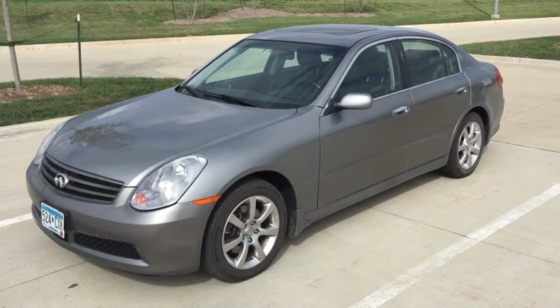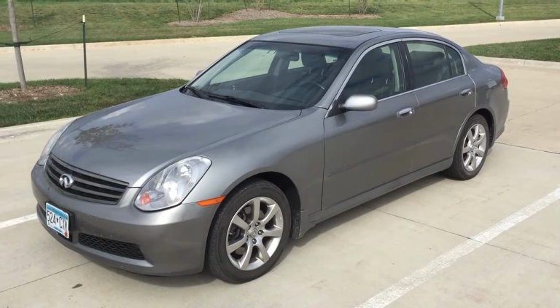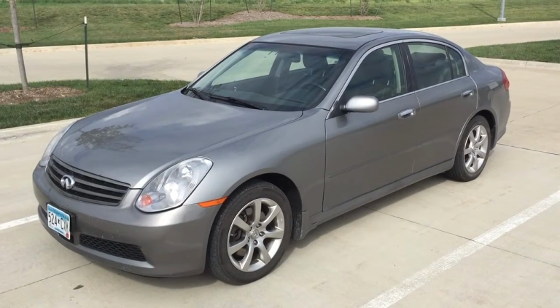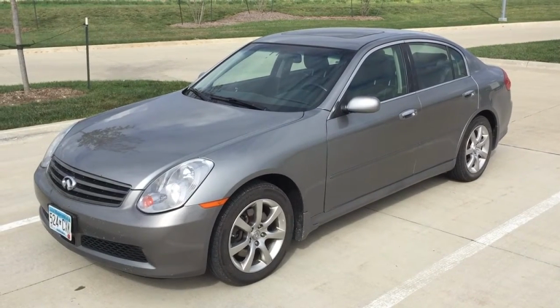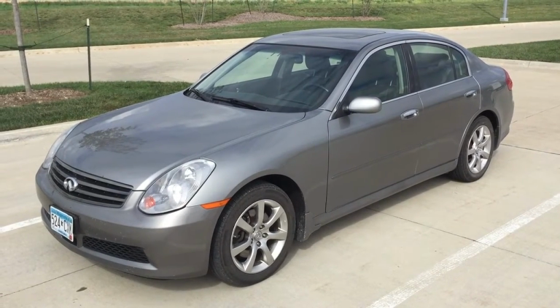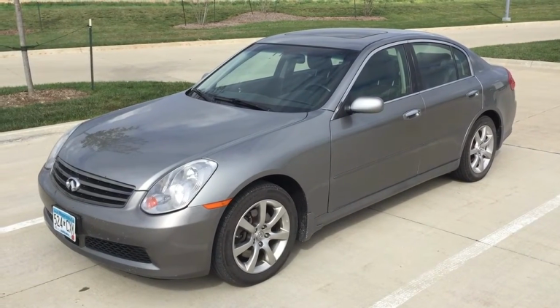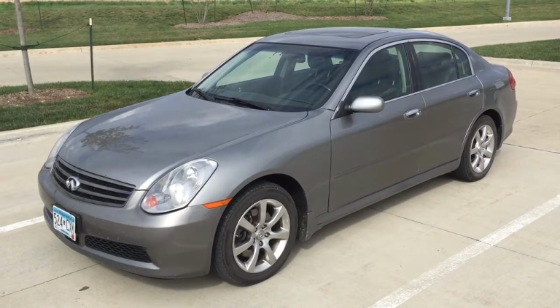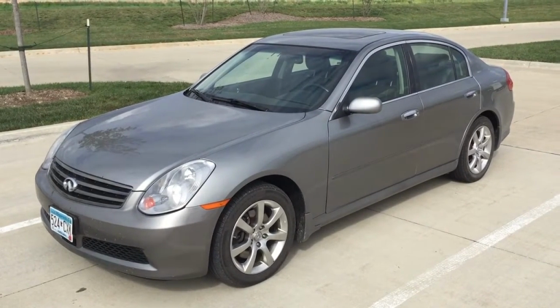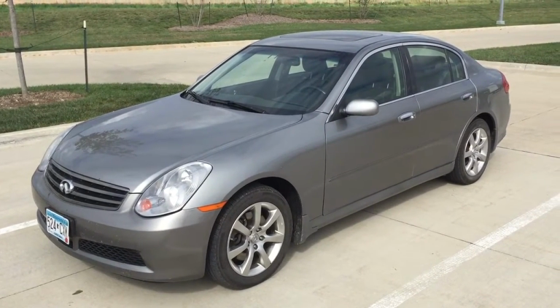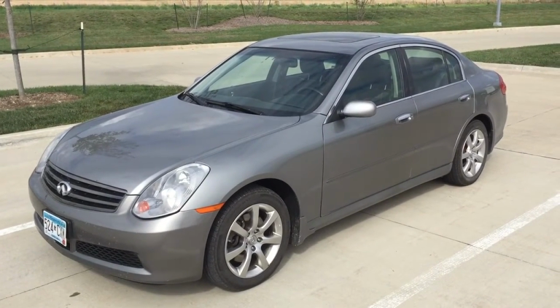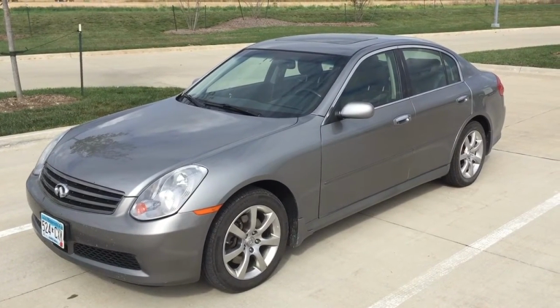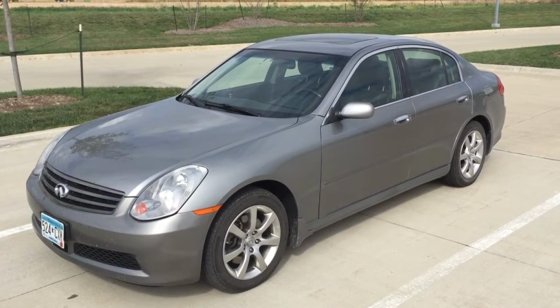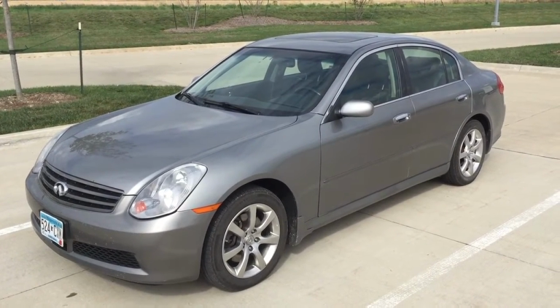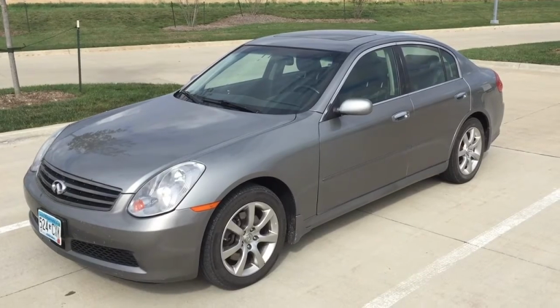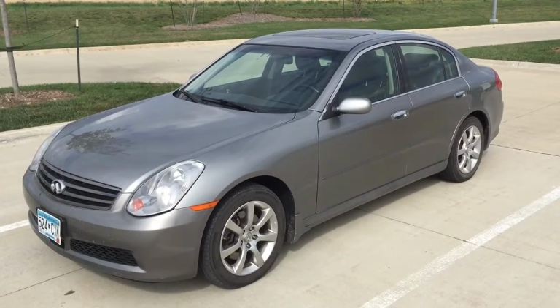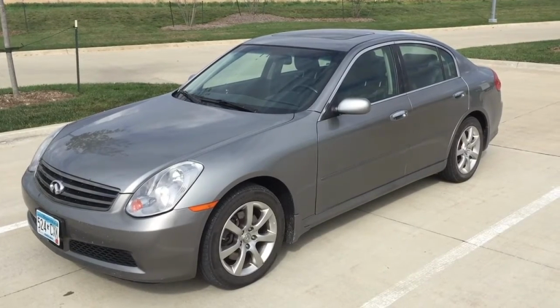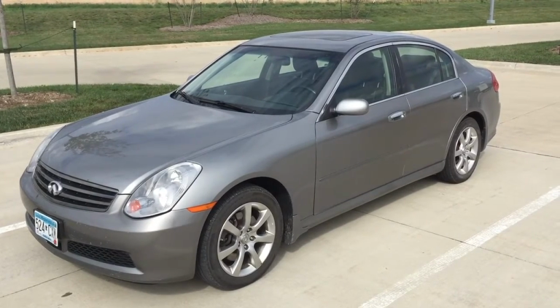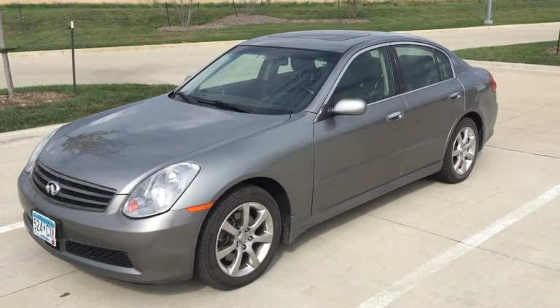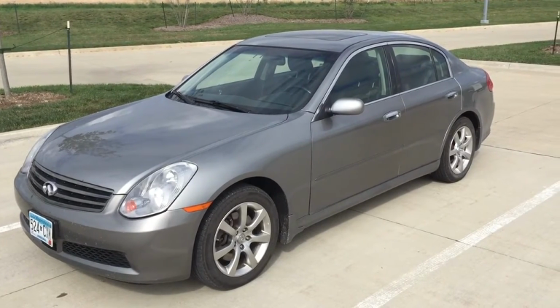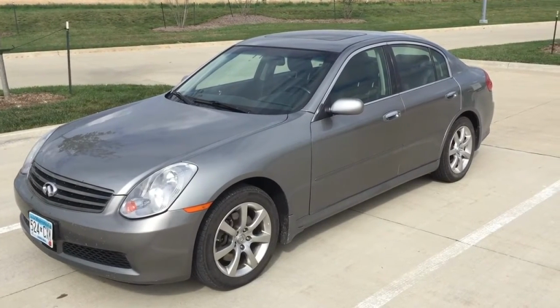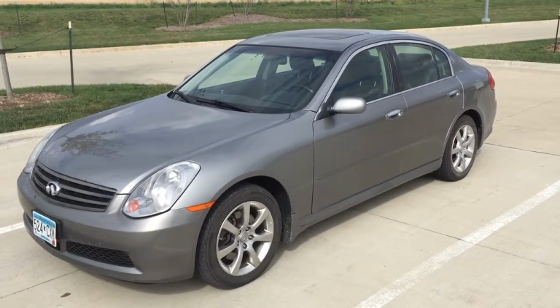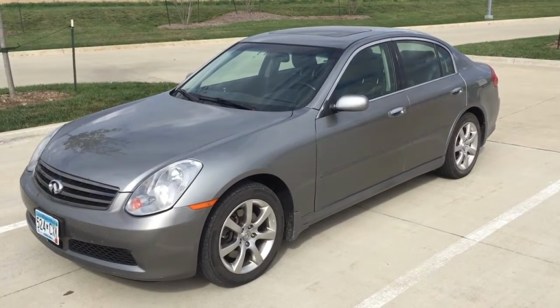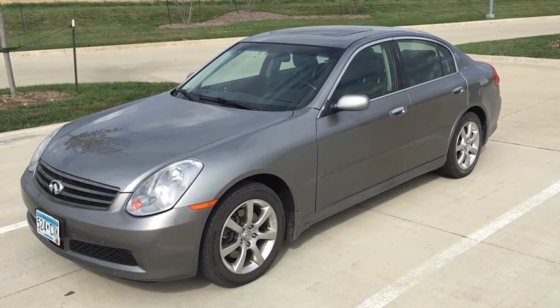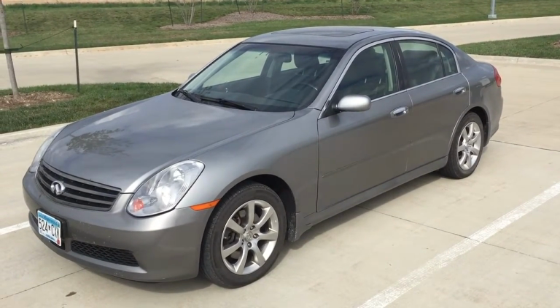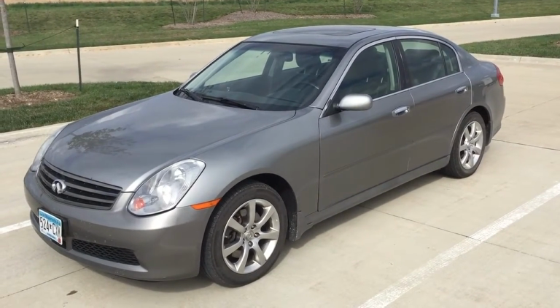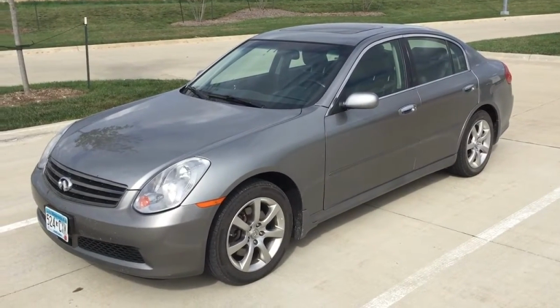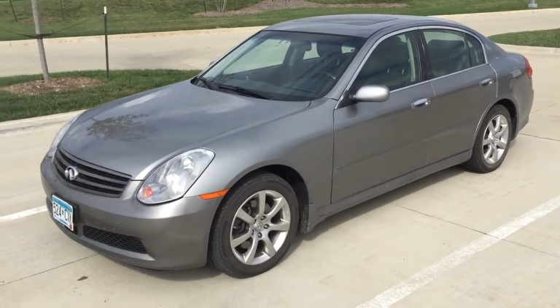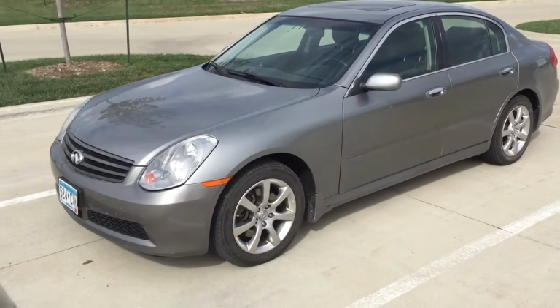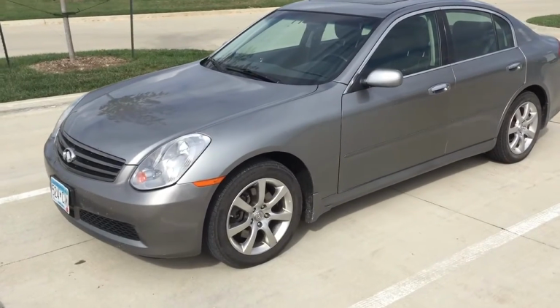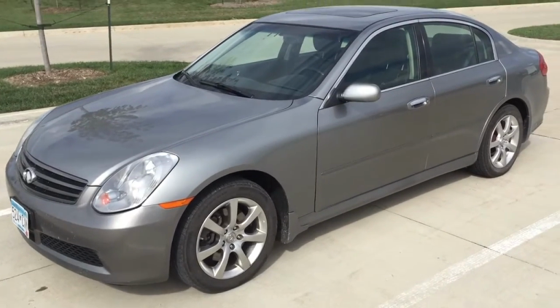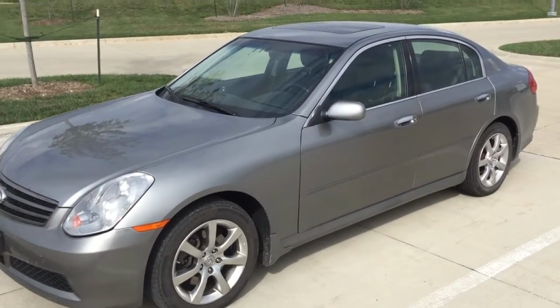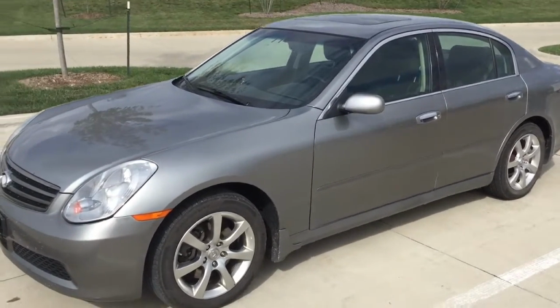Hi everyone. I just want to do a quick review about this 2006 Infiniti G35X. This car has 87,000 miles — it's 9 years old but it's in fantastic shape.